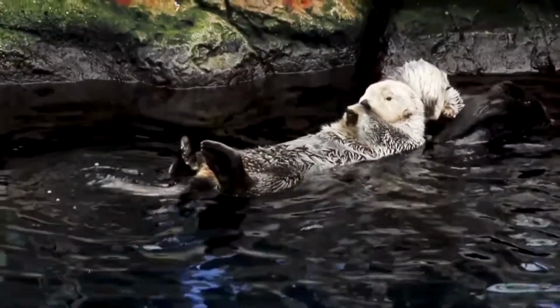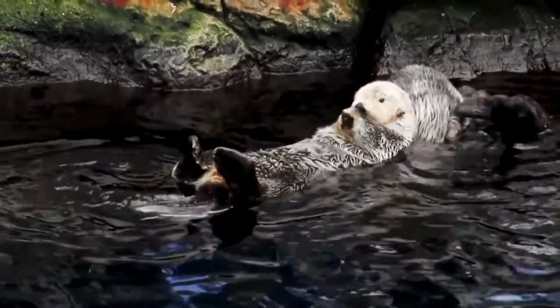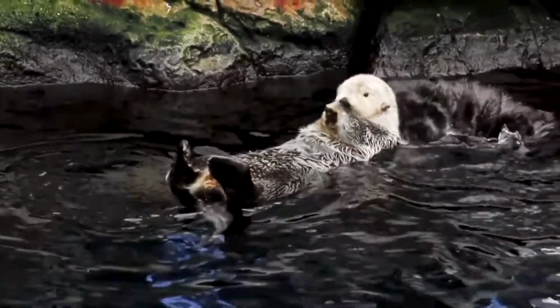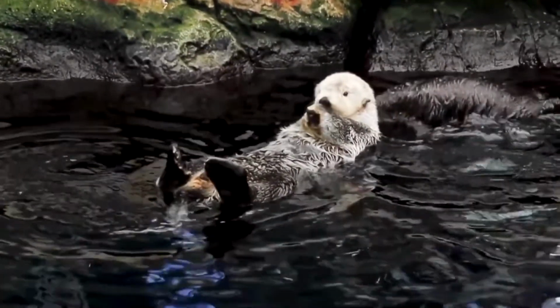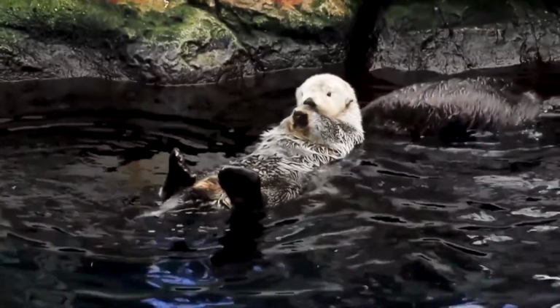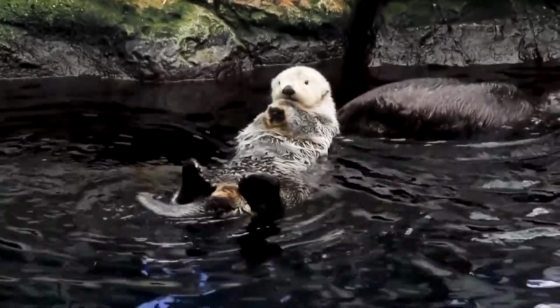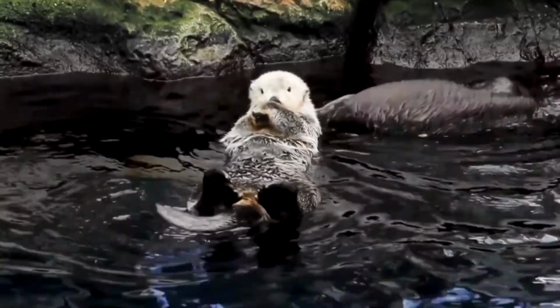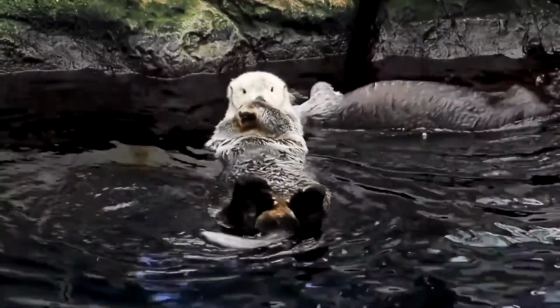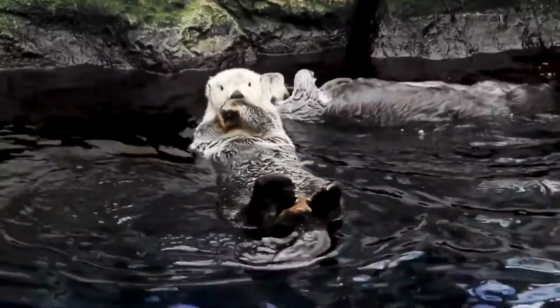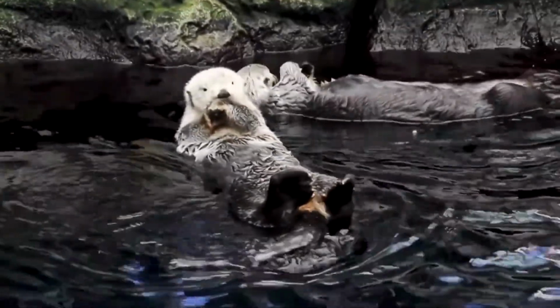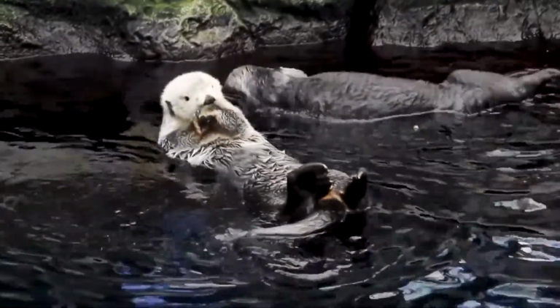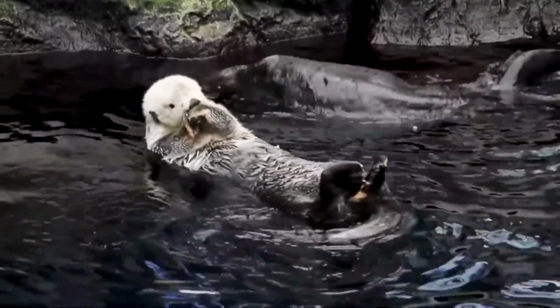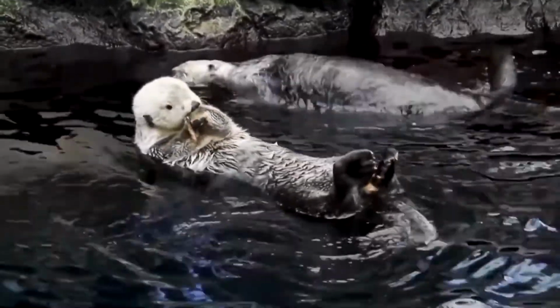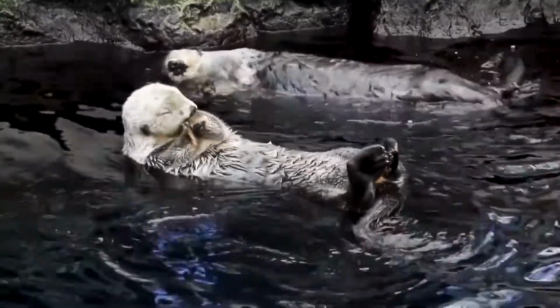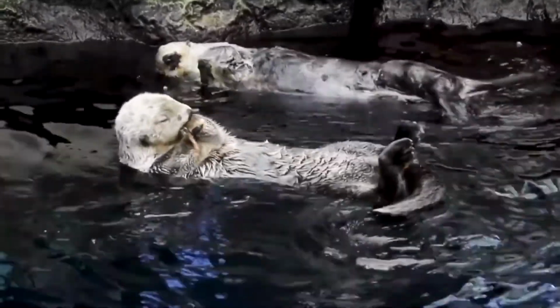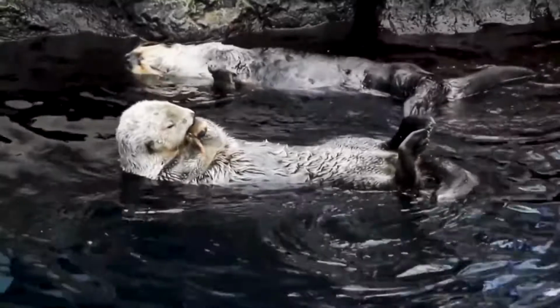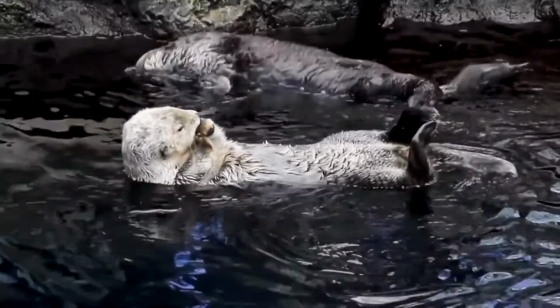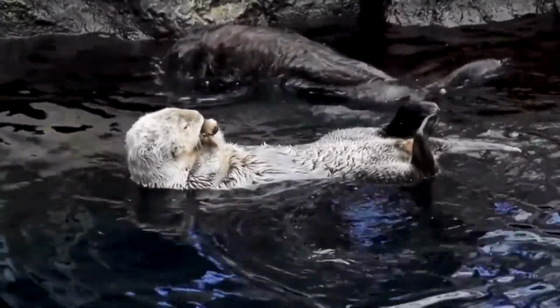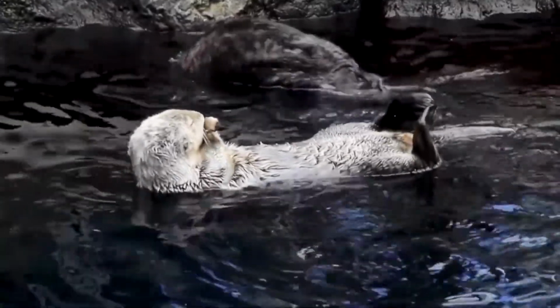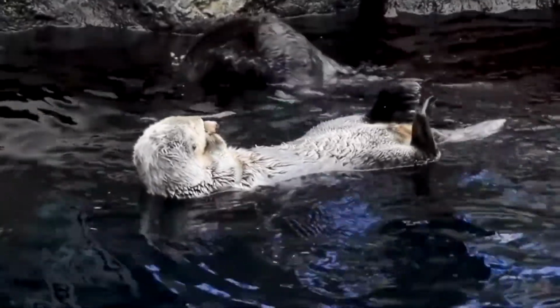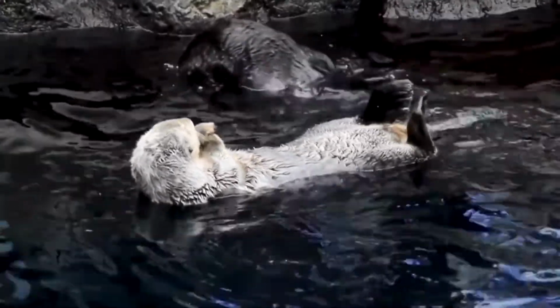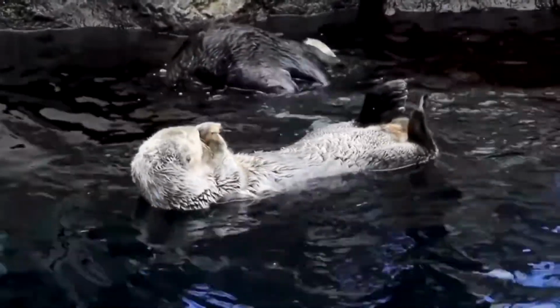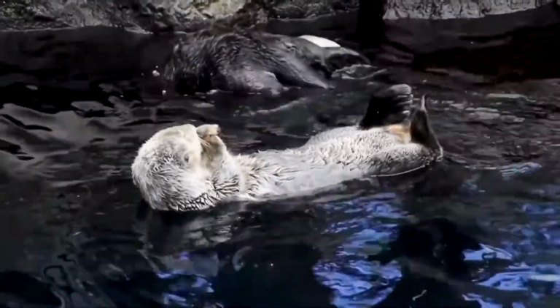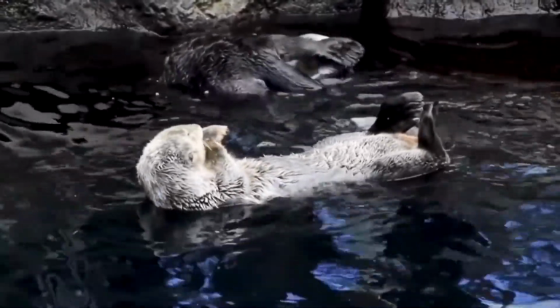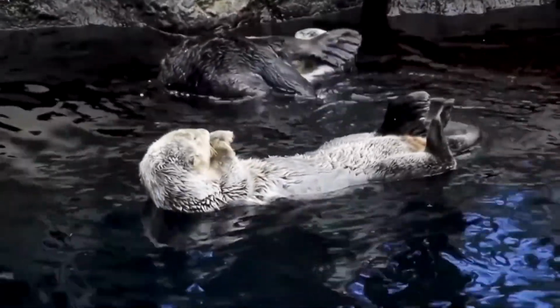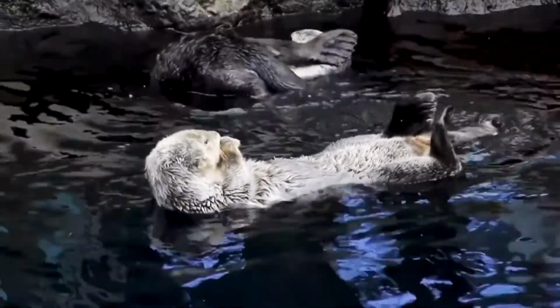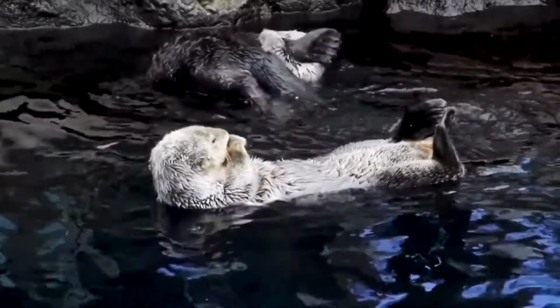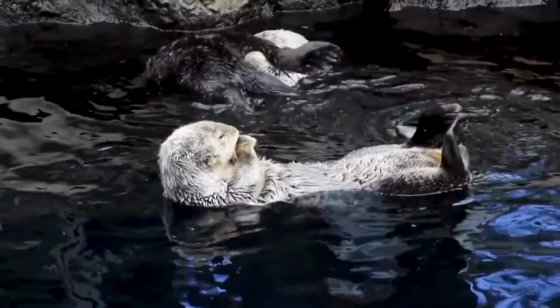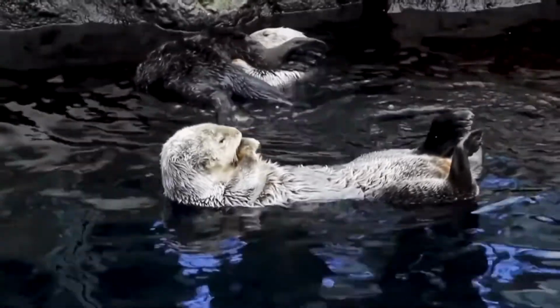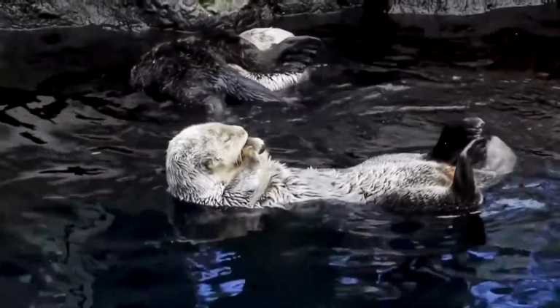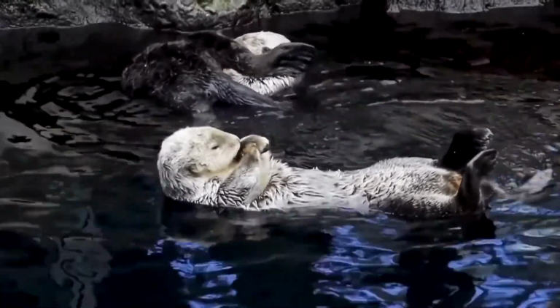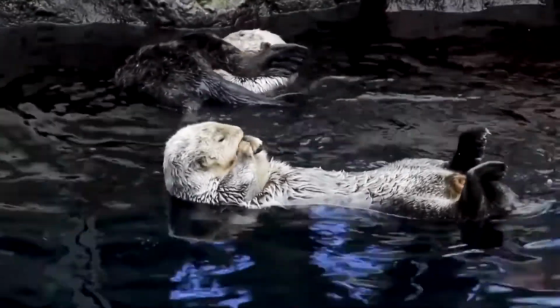Sea otters live mainly along the Pacific Ocean on the west coast of America. Our smaller otter cousins can be found all over the world — in America, South America, all over Europe and Asia too. We are one big otter family.